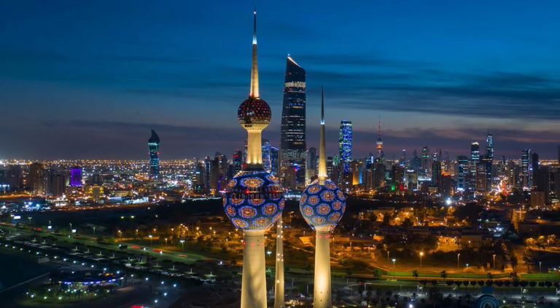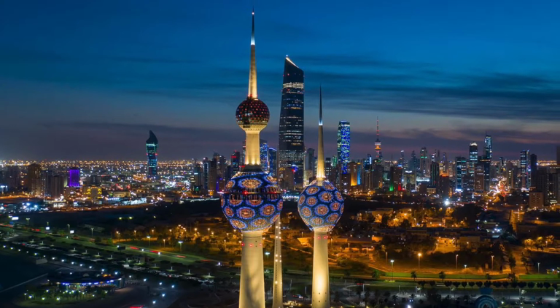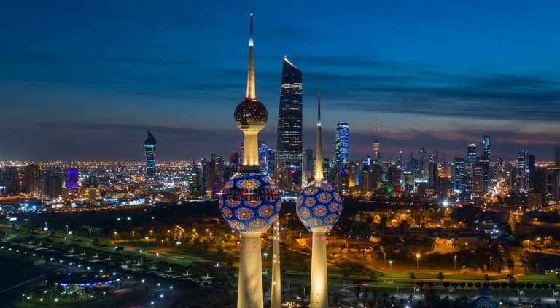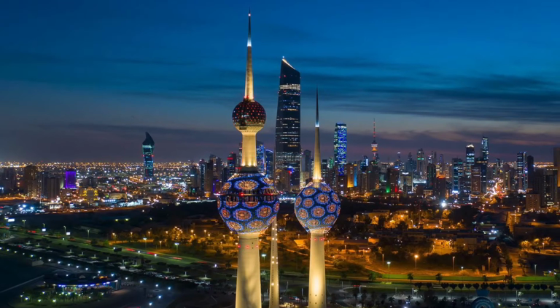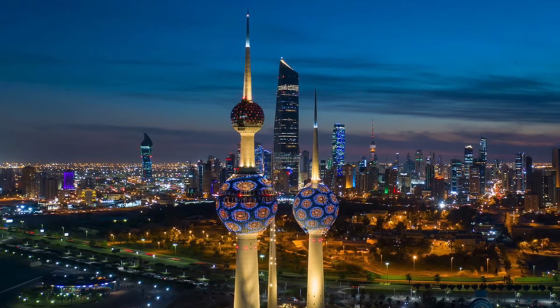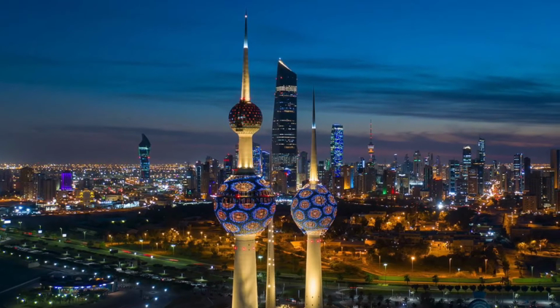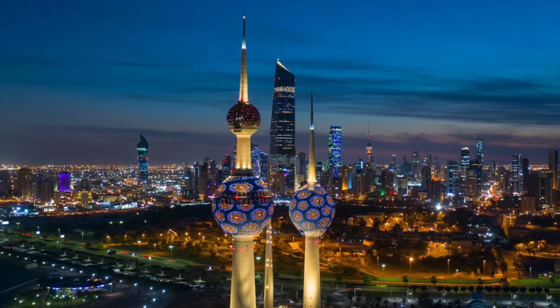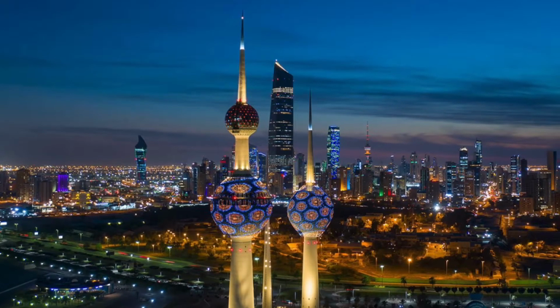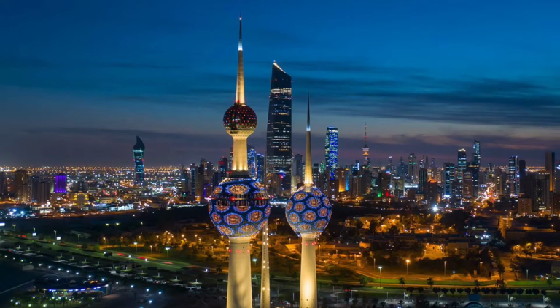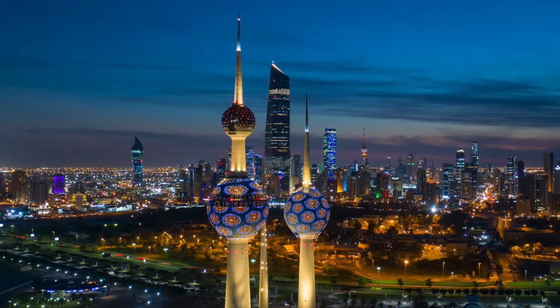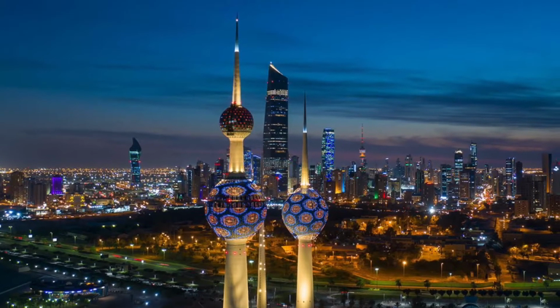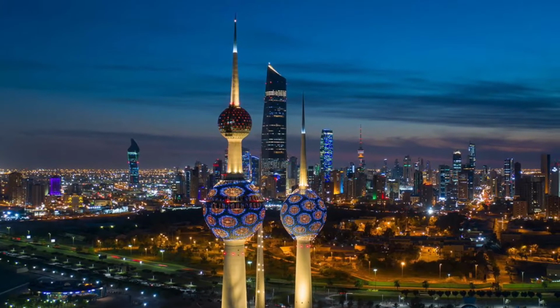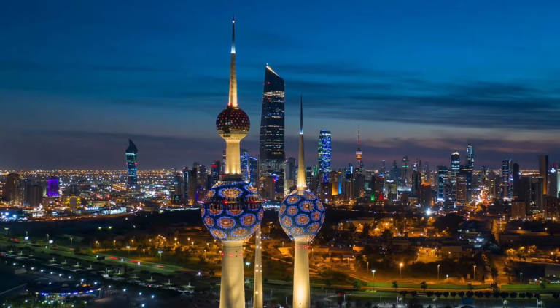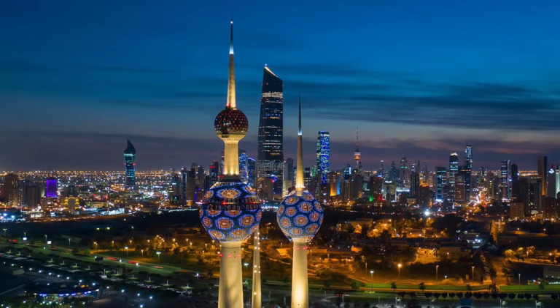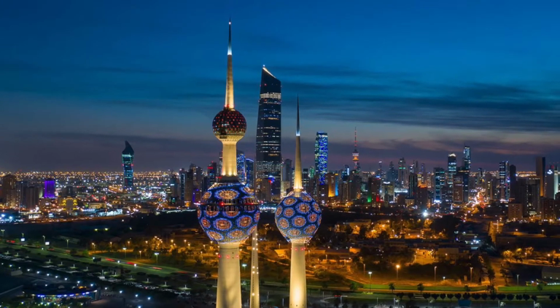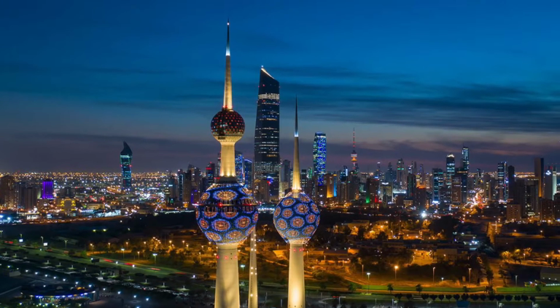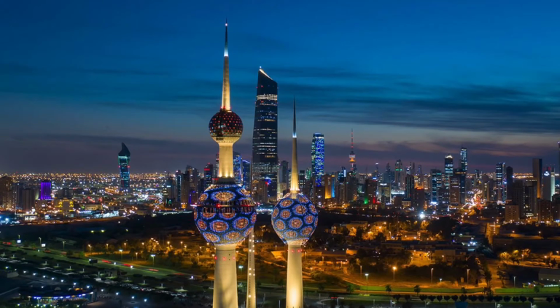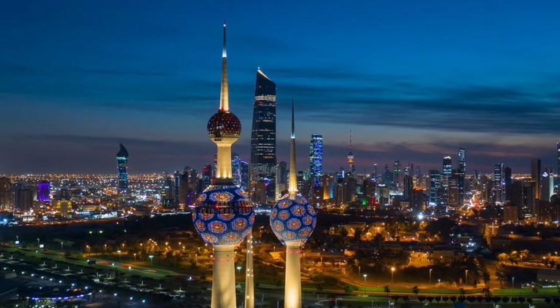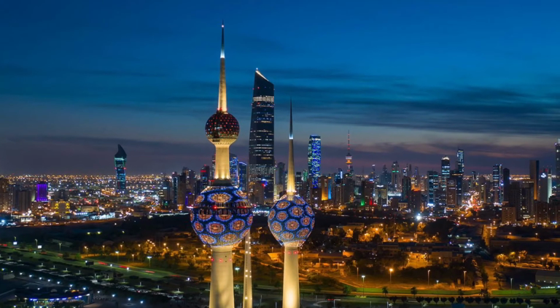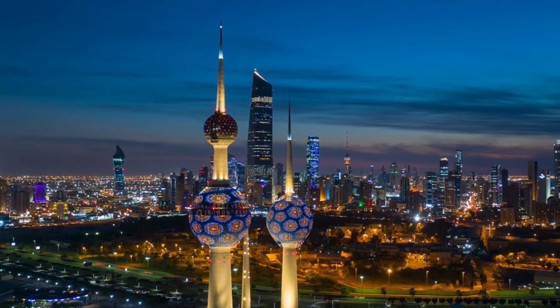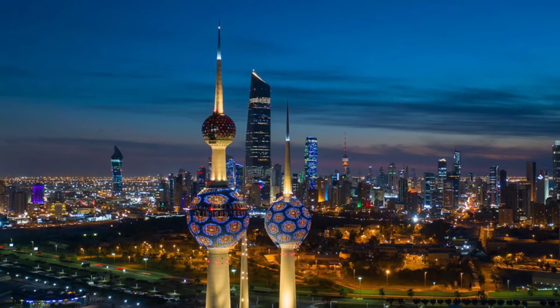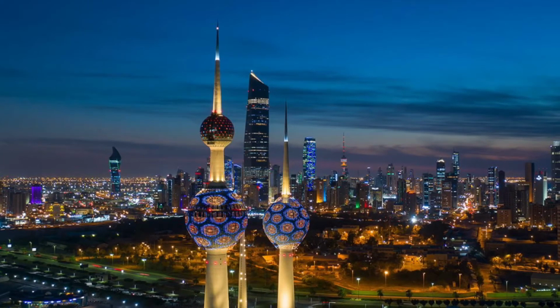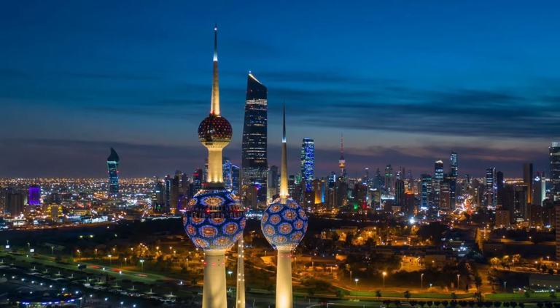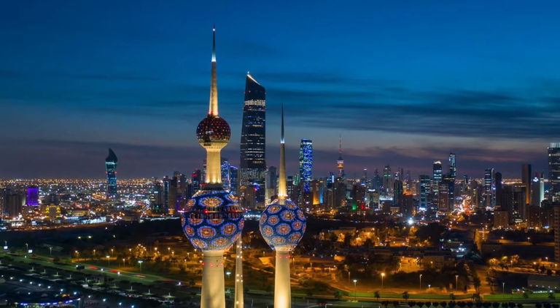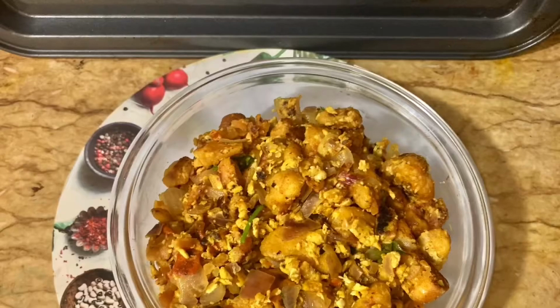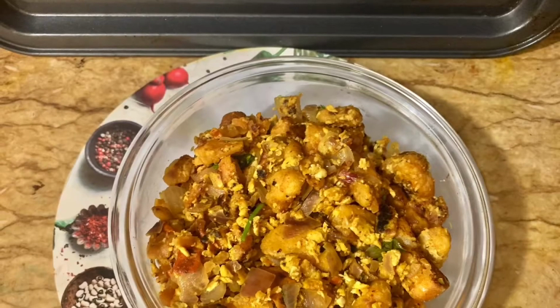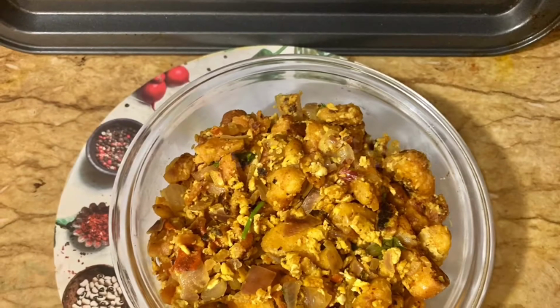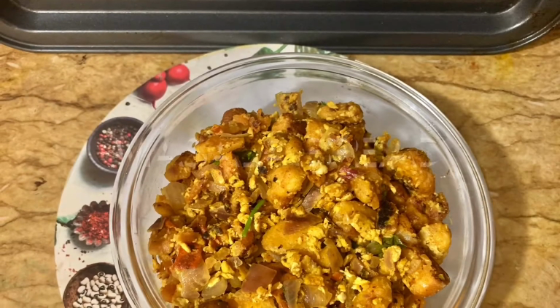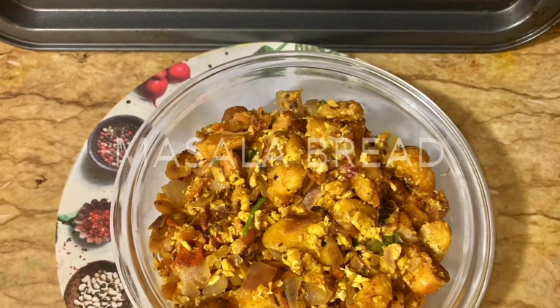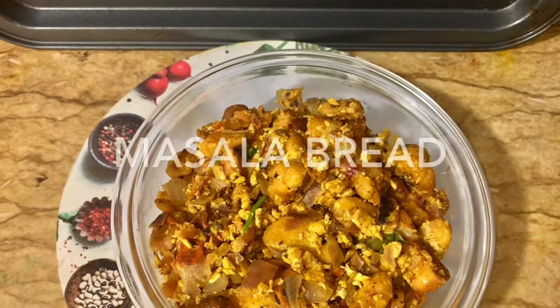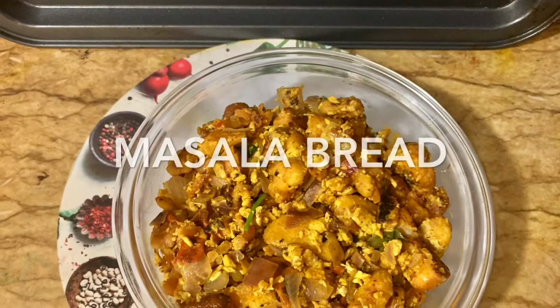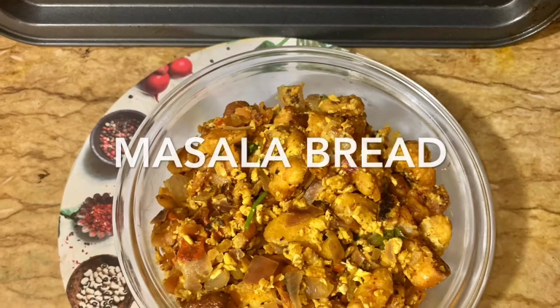Hi friends, welcome to Sahana's Homestay. Let's talk about a simple breakfast recipe — Masala Bread.